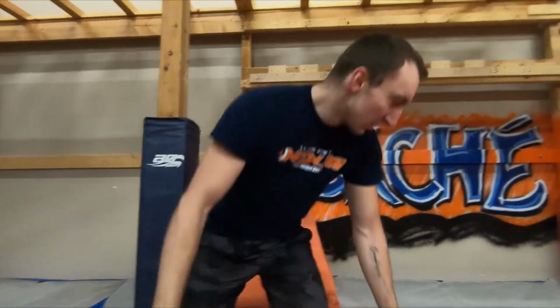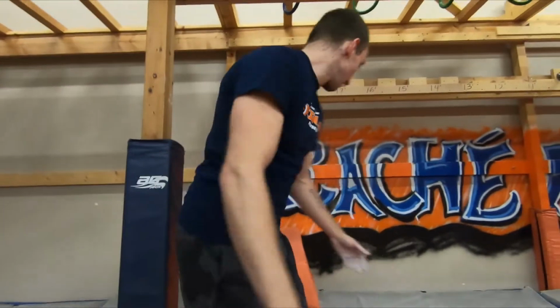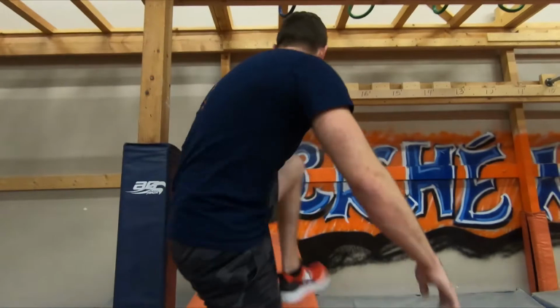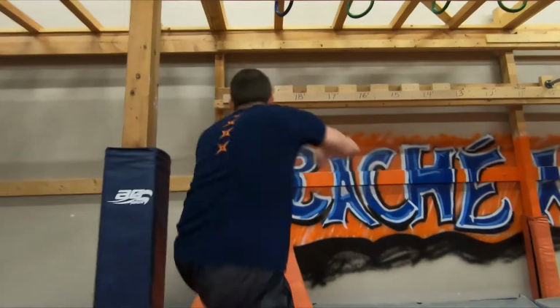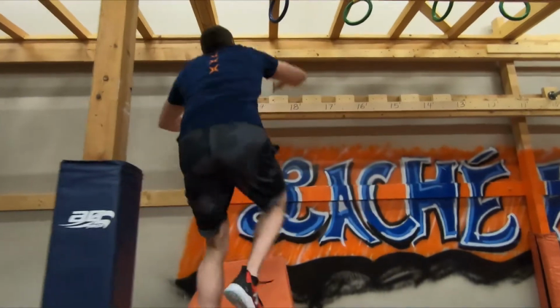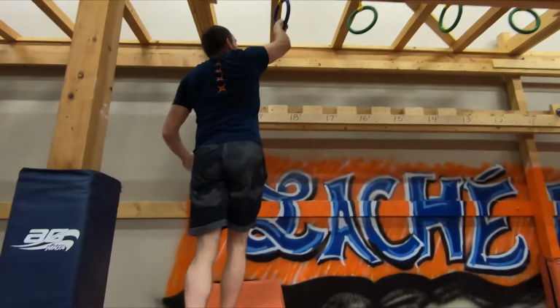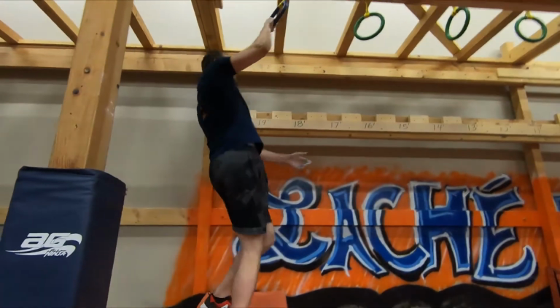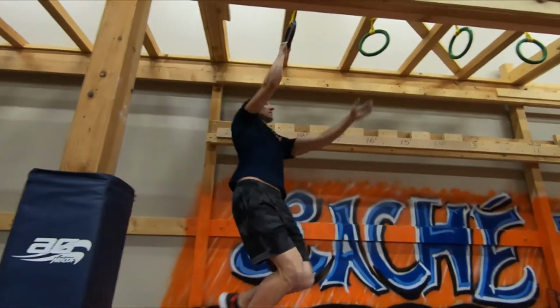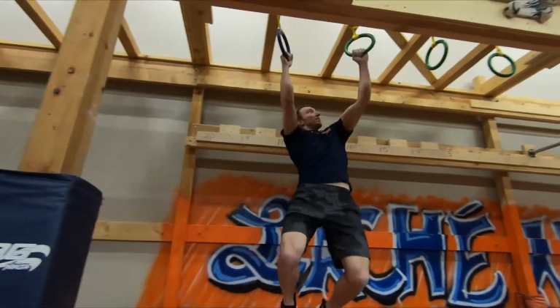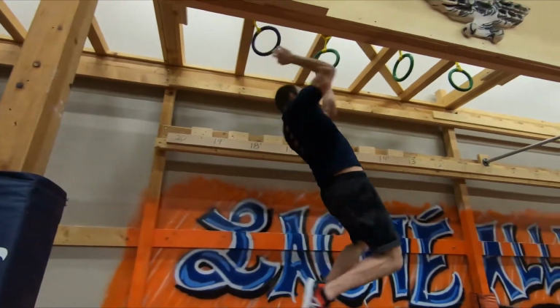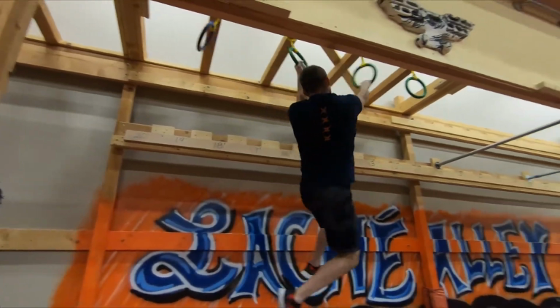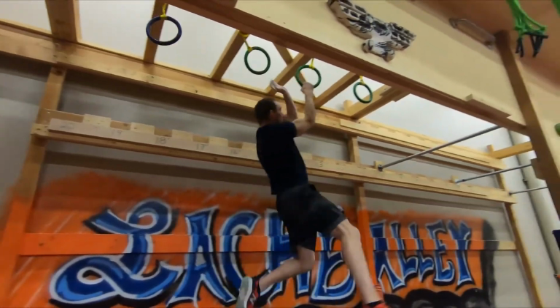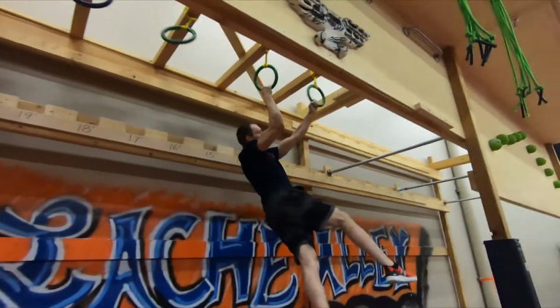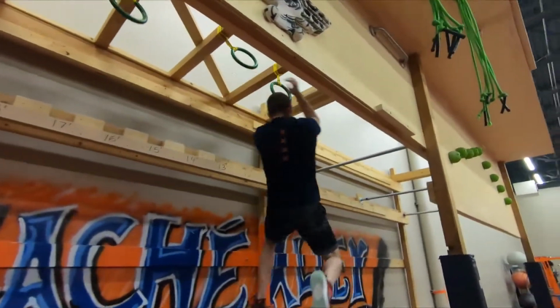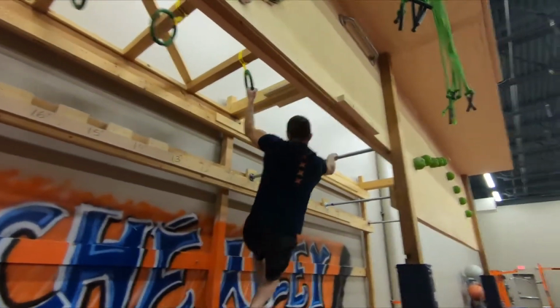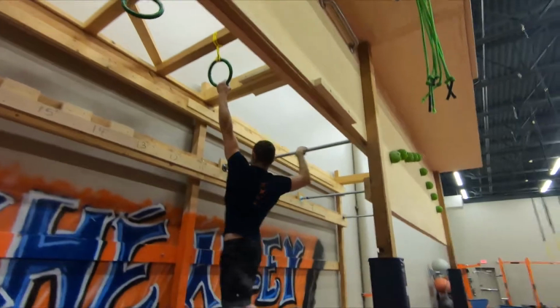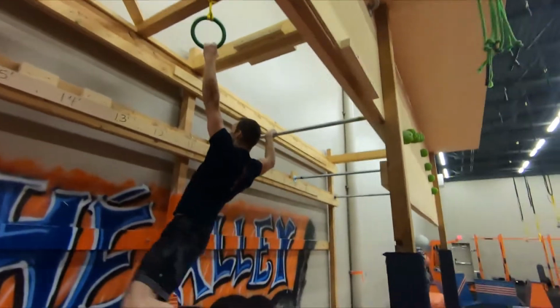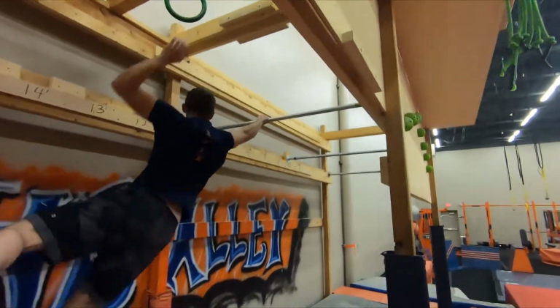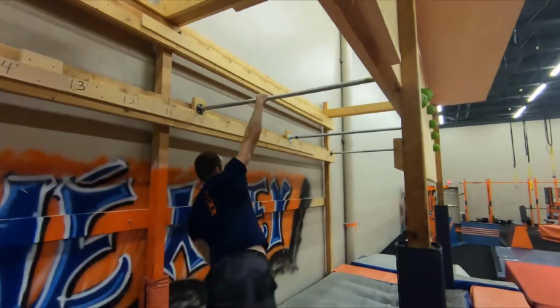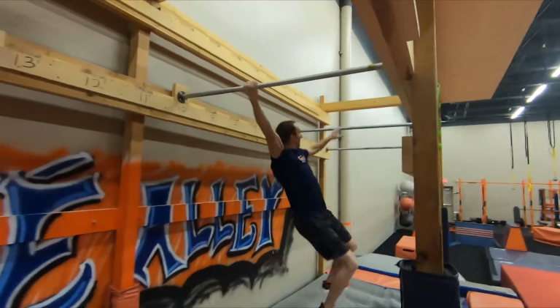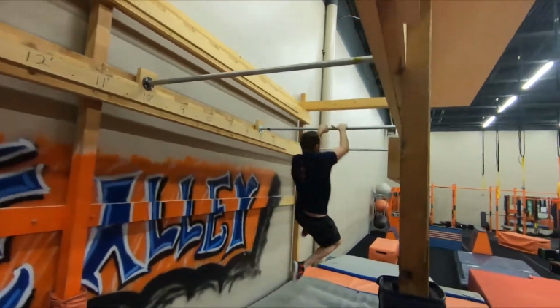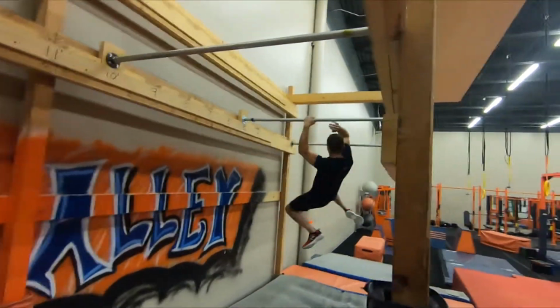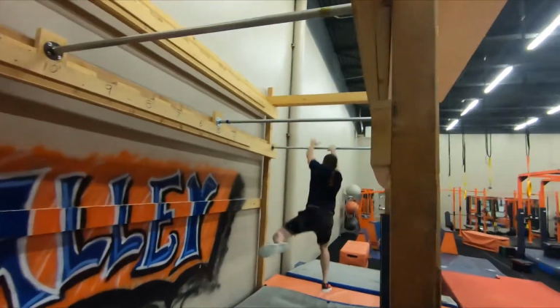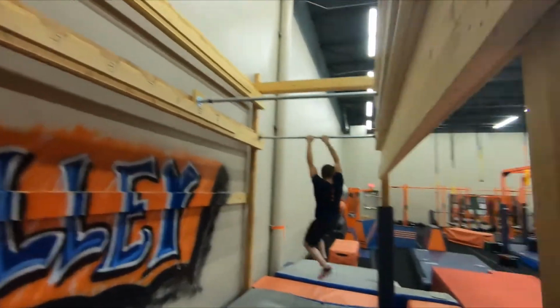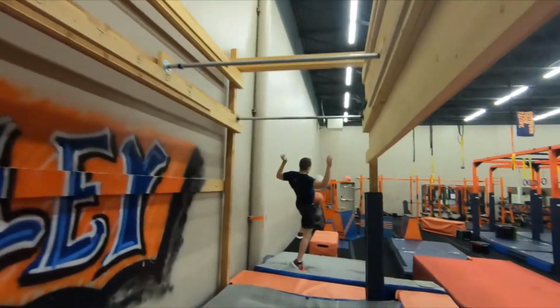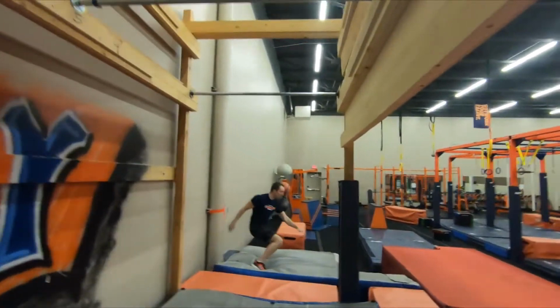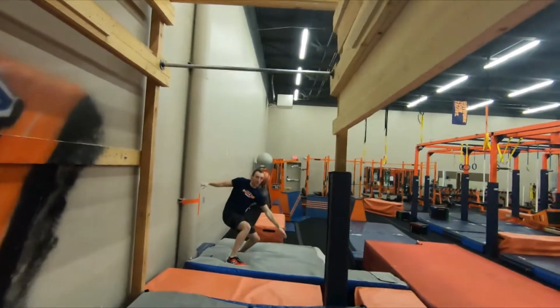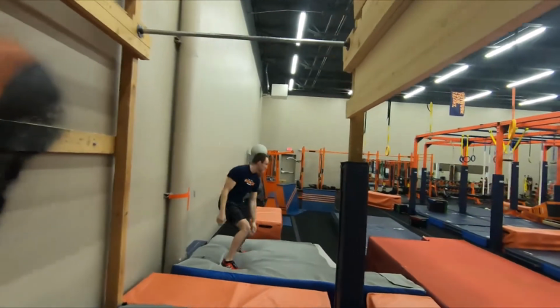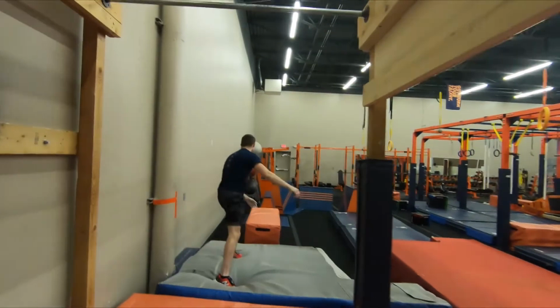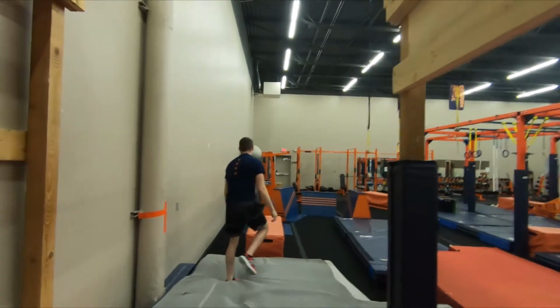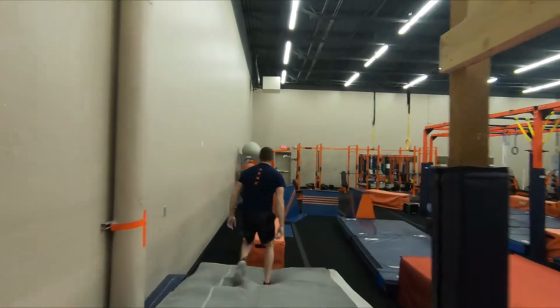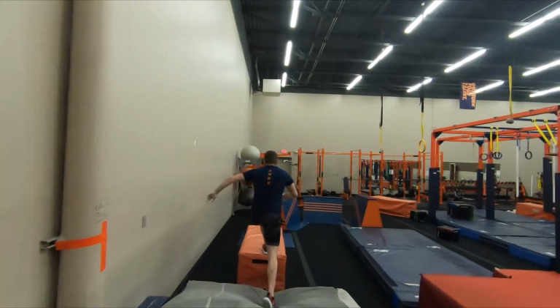Starting off with Devil's Alley — Obstacle 1. Obstacle 2: Grip Run.